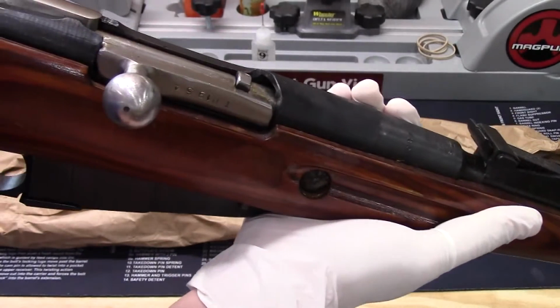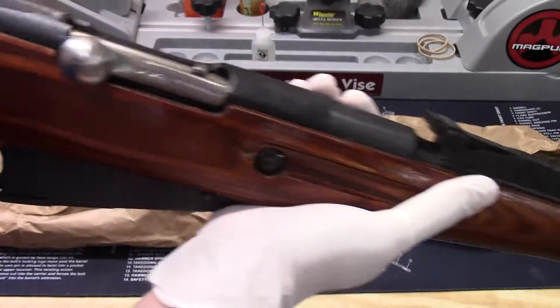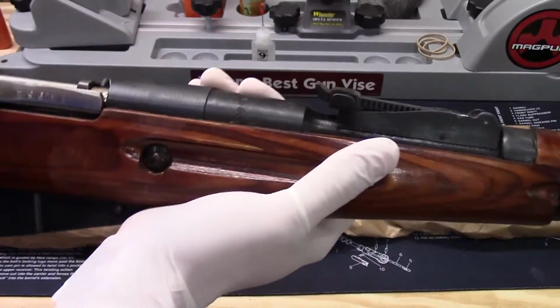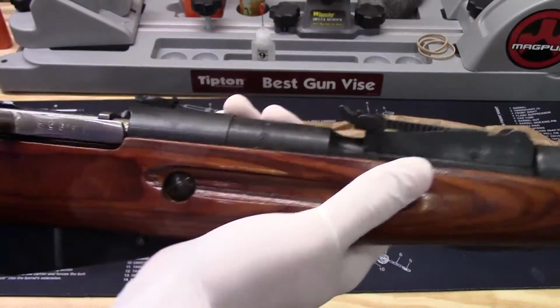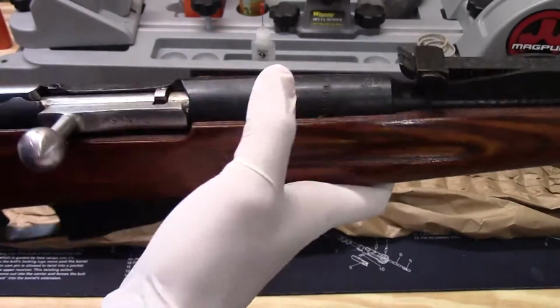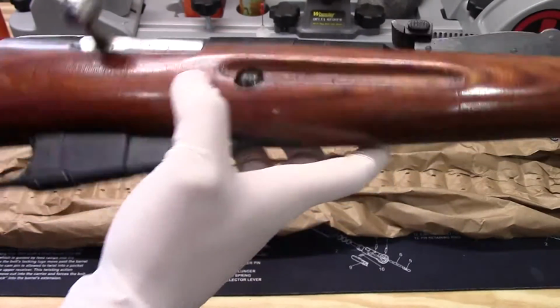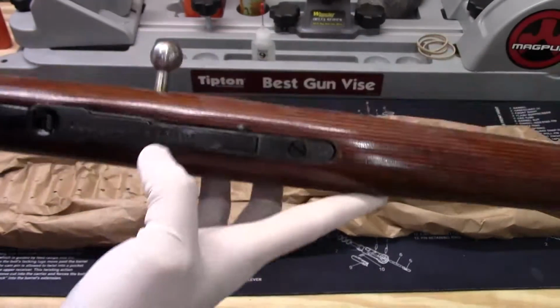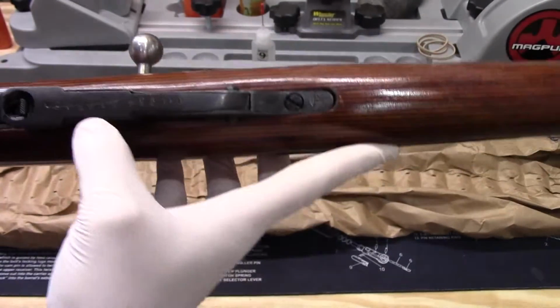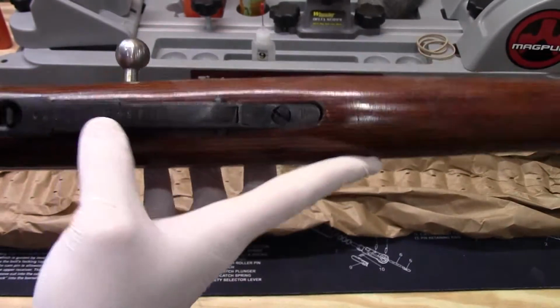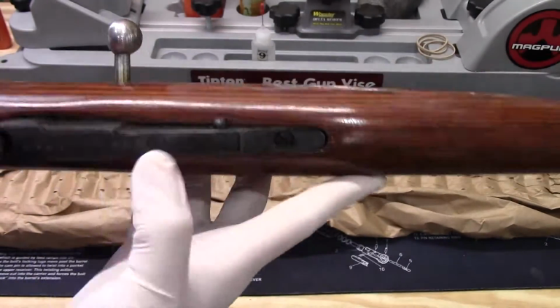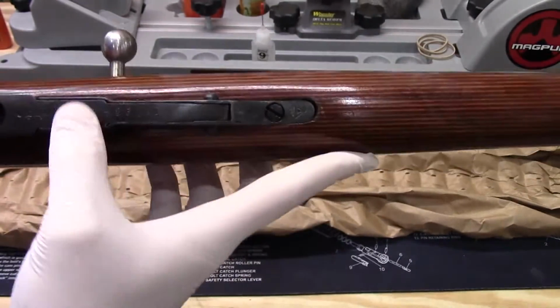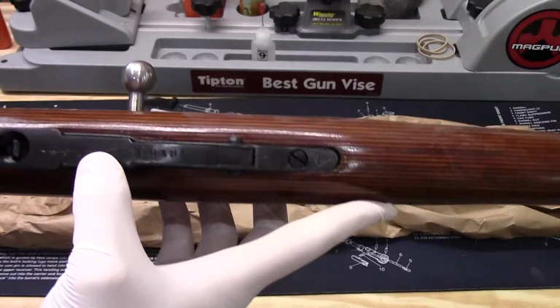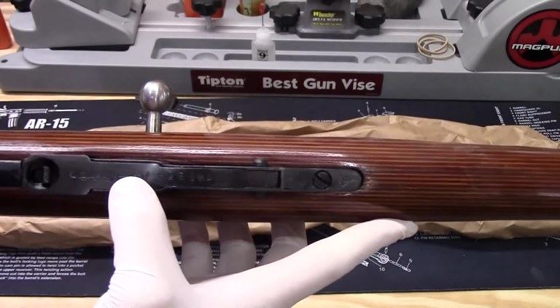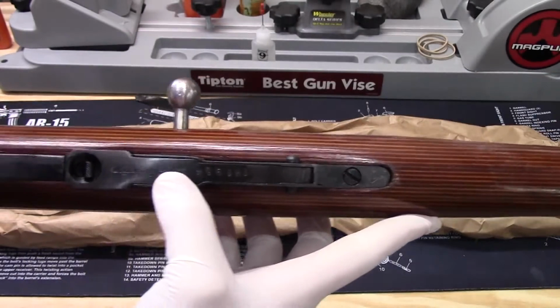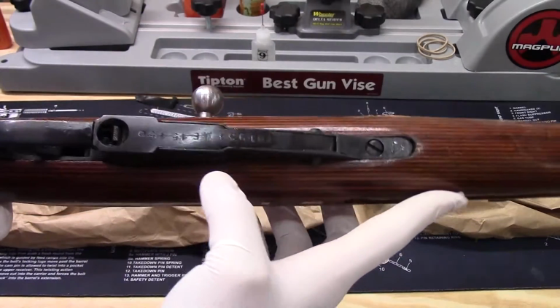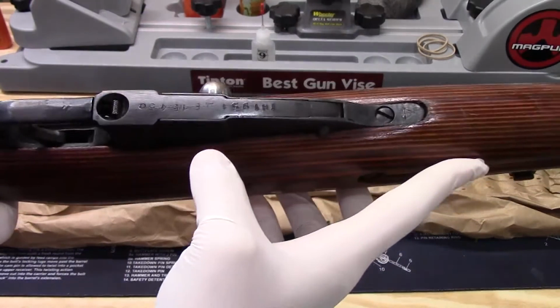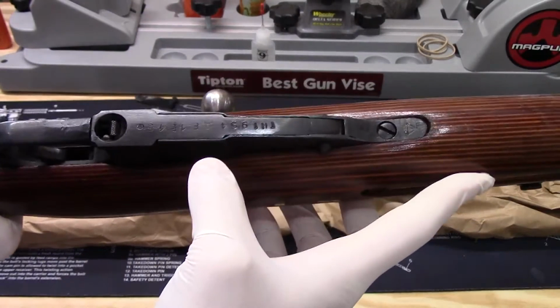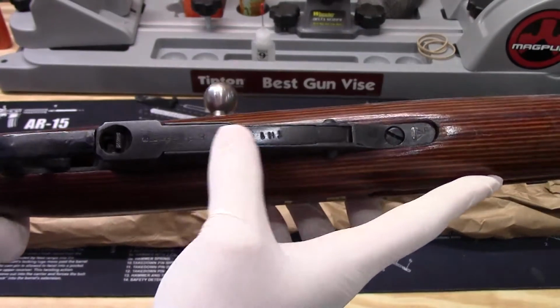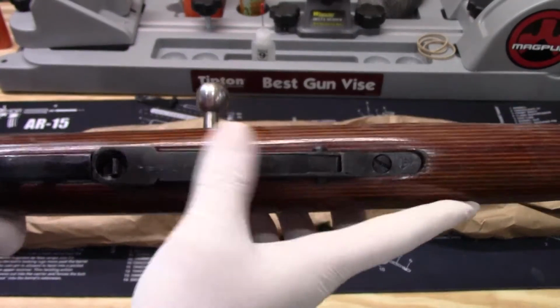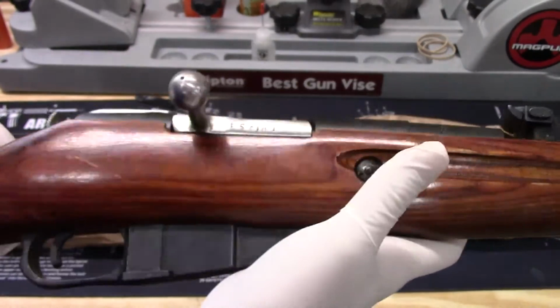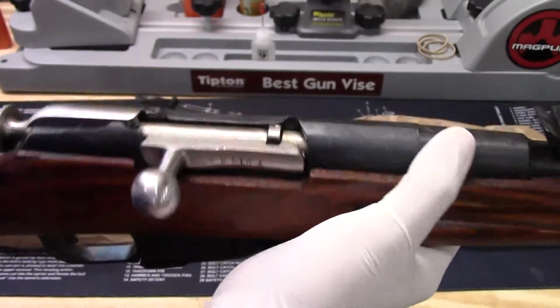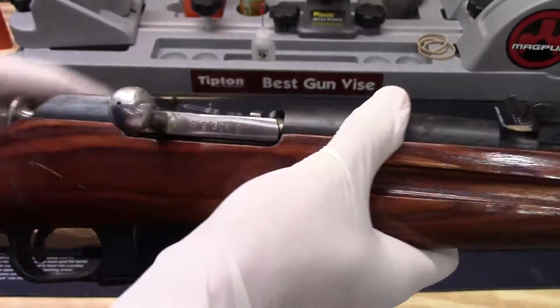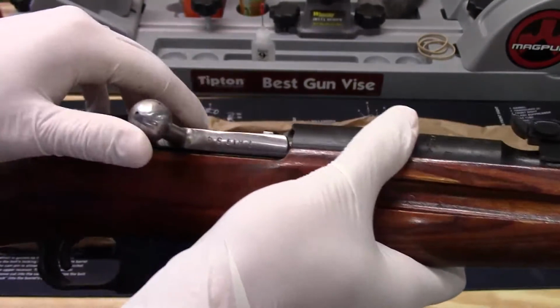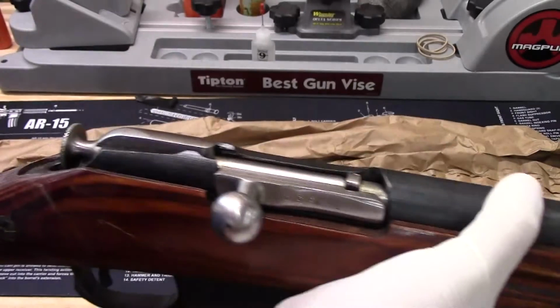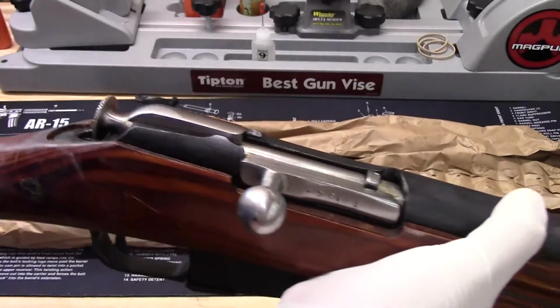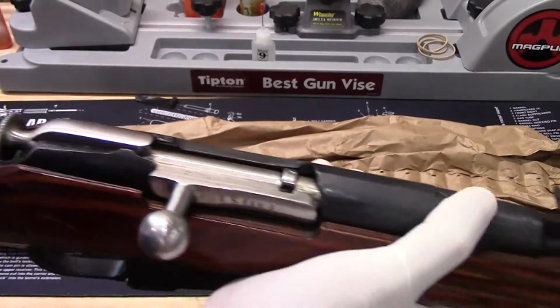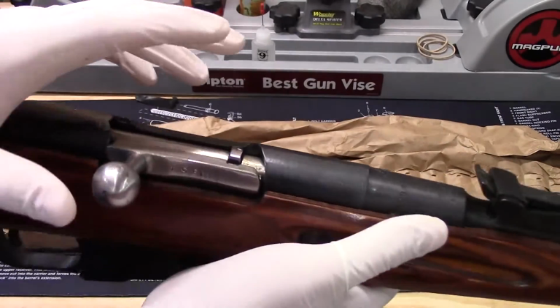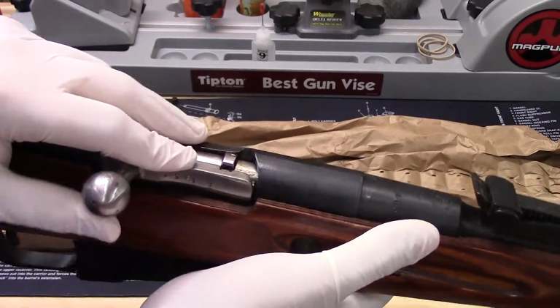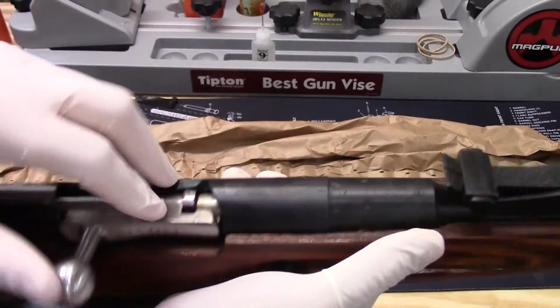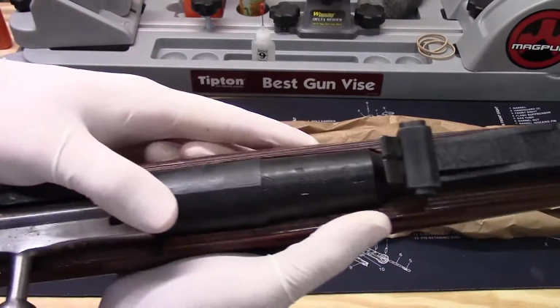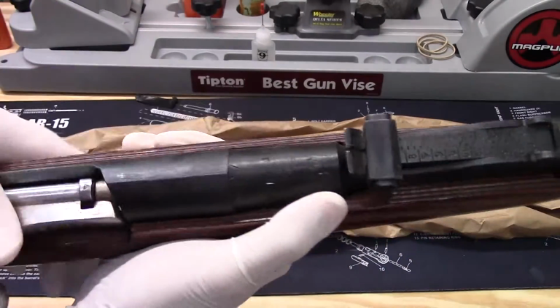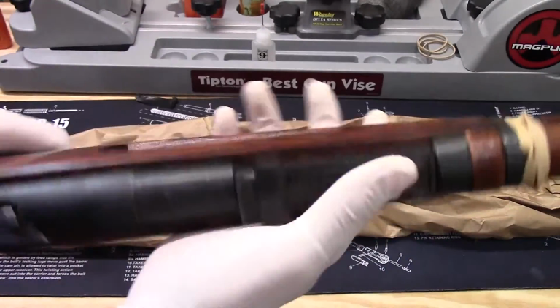It looks like it's all matching except for this bottom plate right here — that match has been crossed out. But everything else: the butt plate, the bolt, and the upper receiver all match.